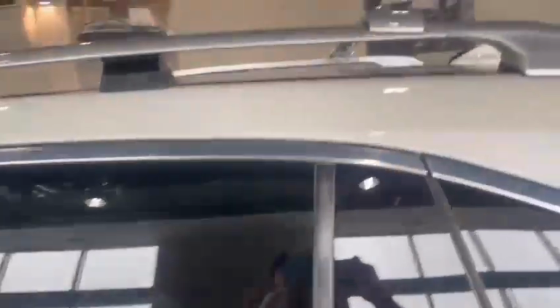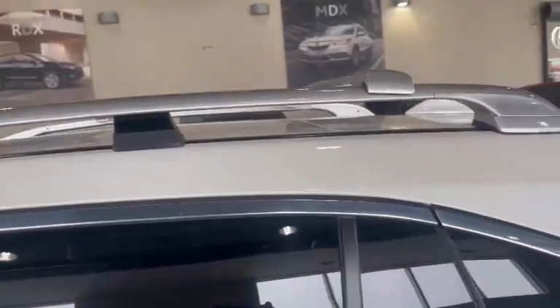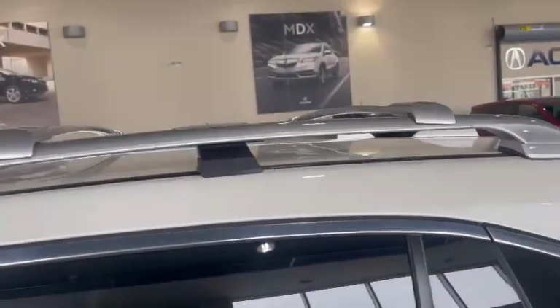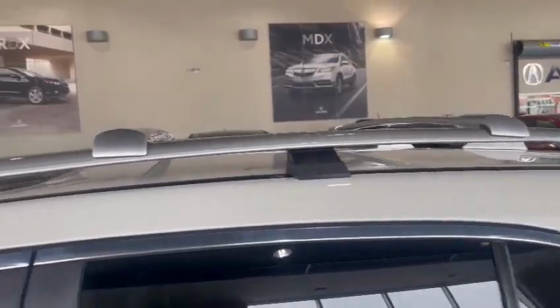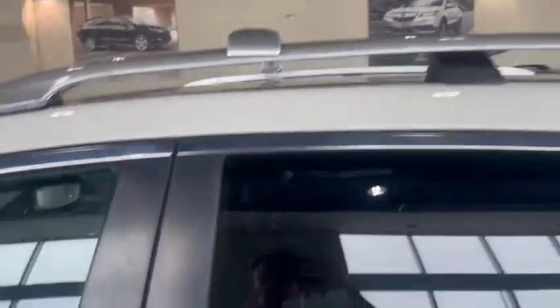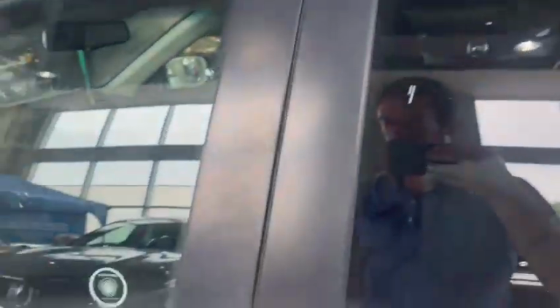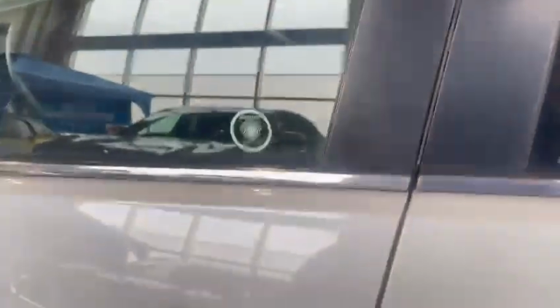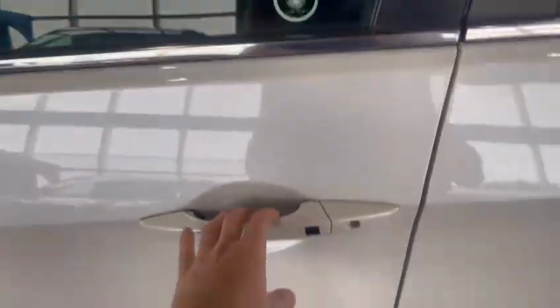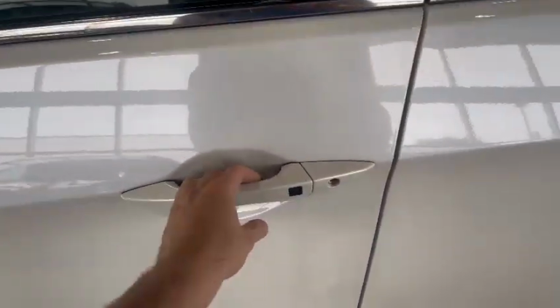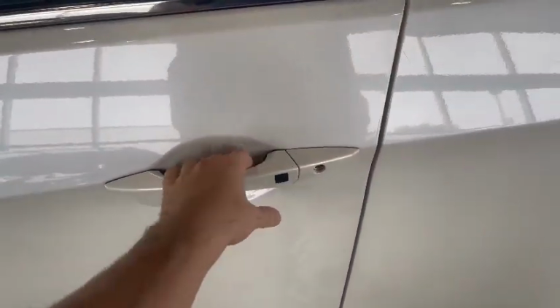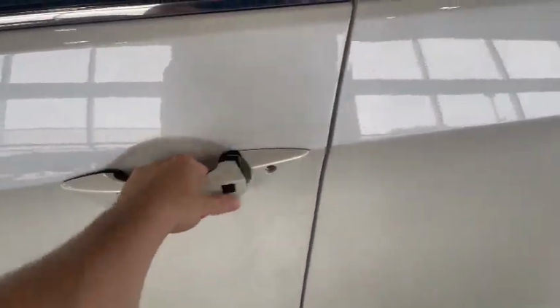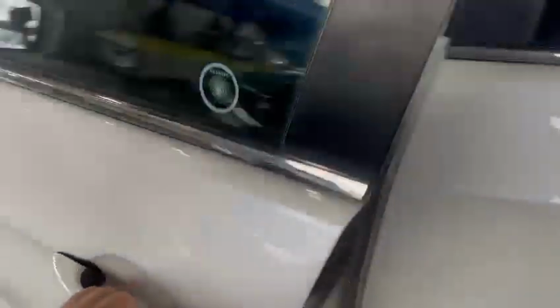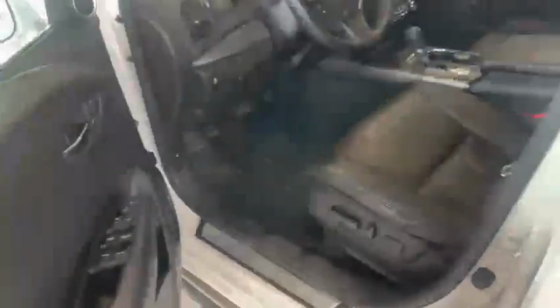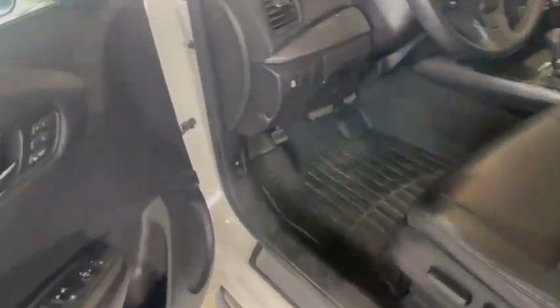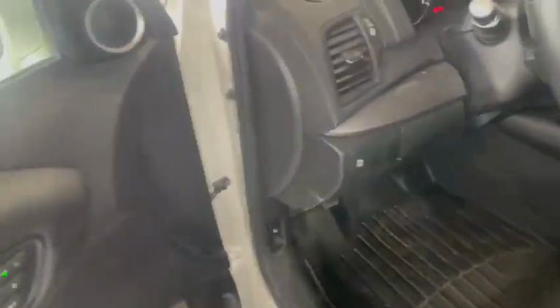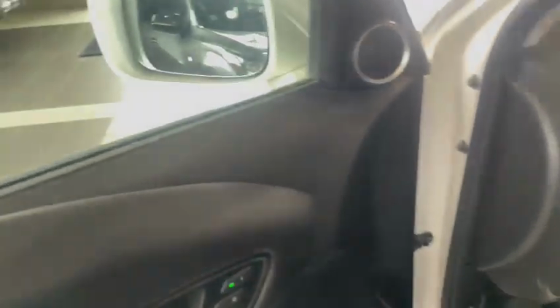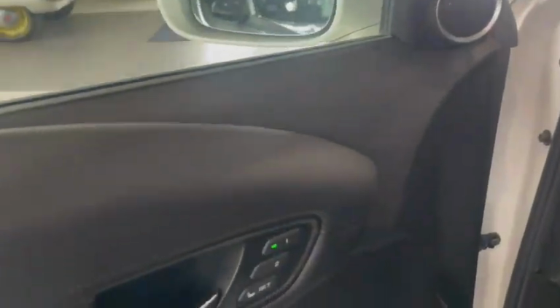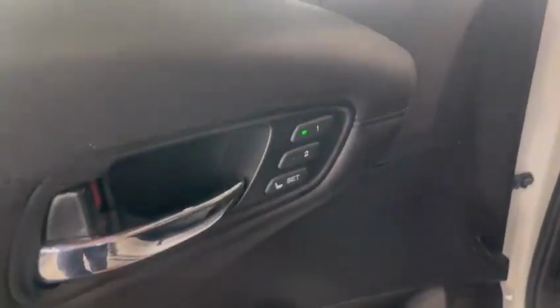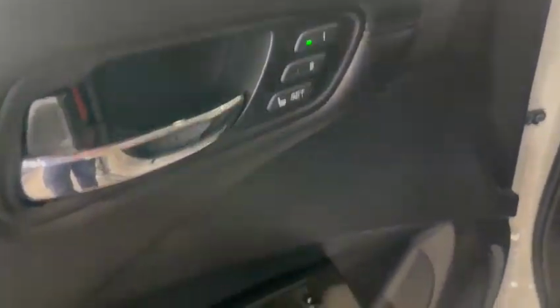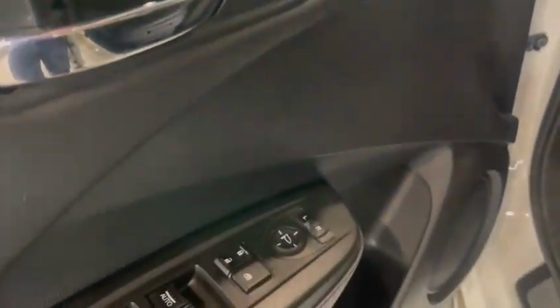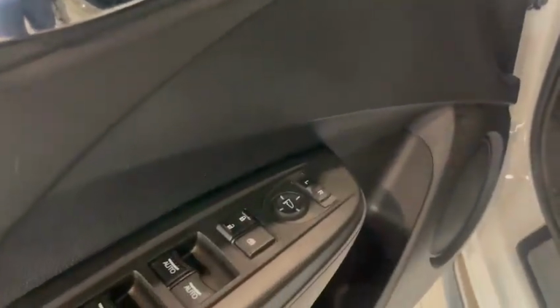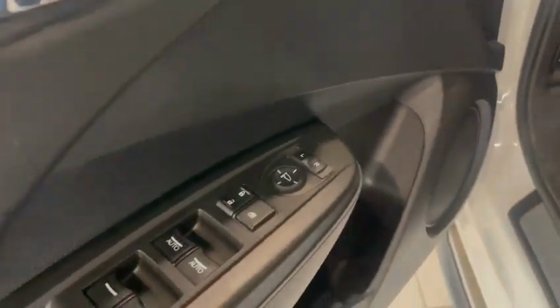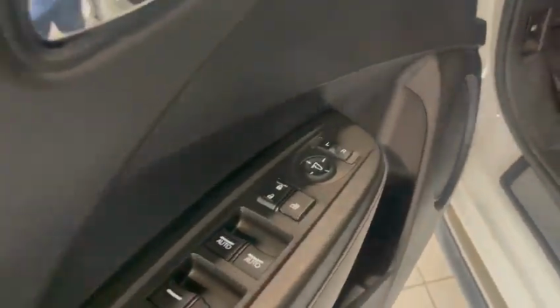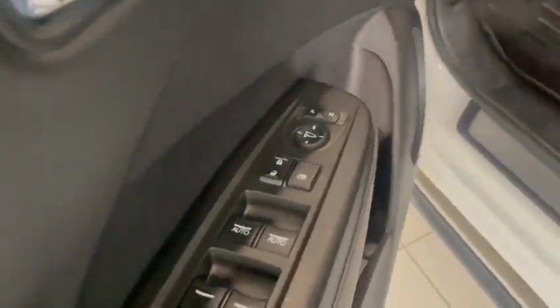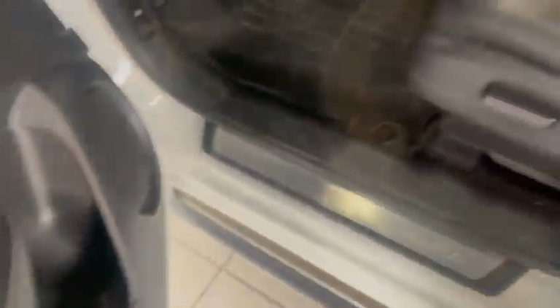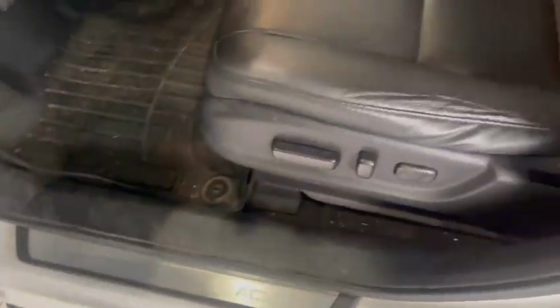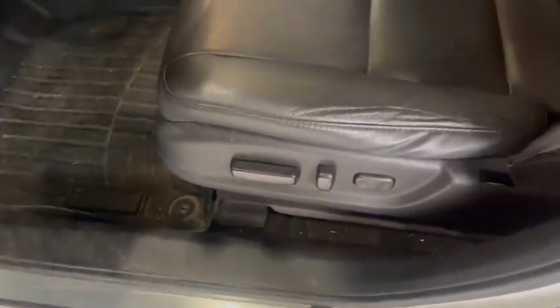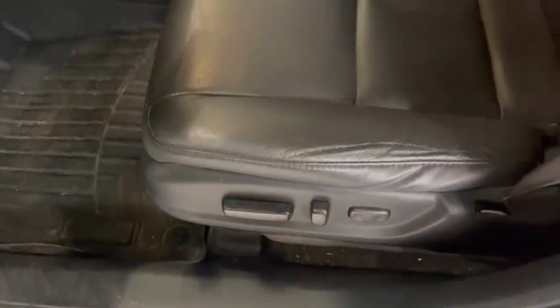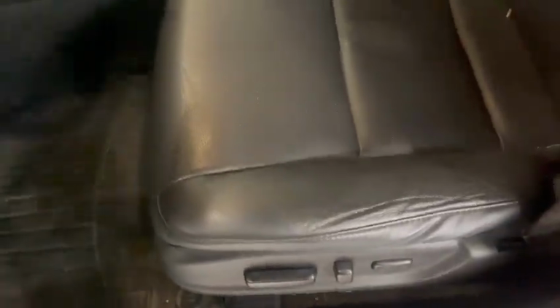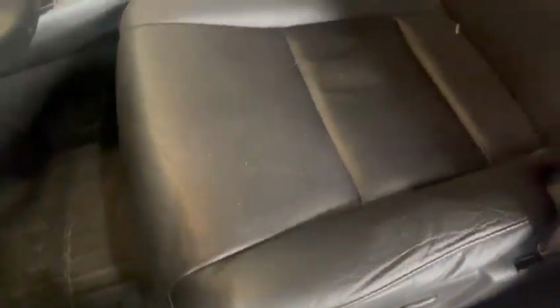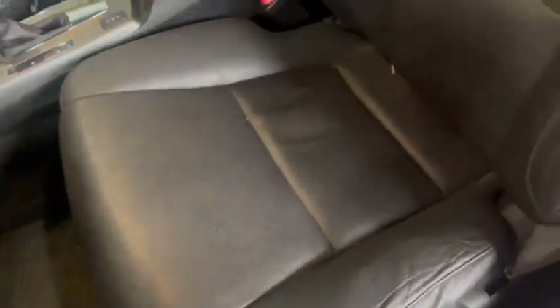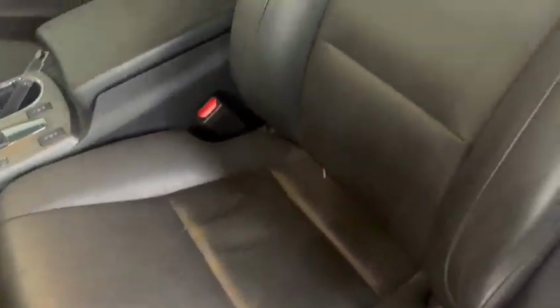This one also comes with the roof rack and crossbars installed. It does come with keyless entry for the front two doors. Hopping inside, you get everything from your dual memory seating.